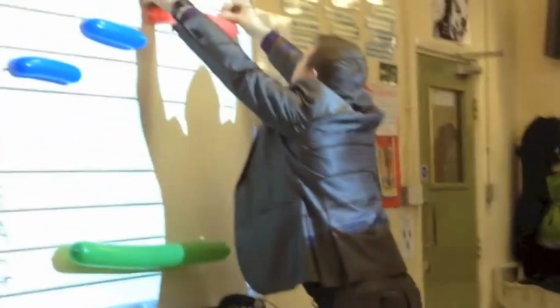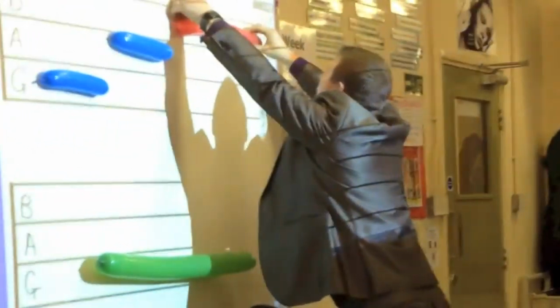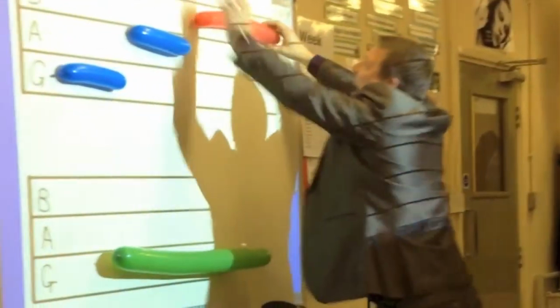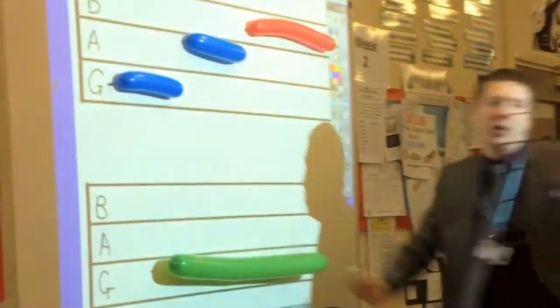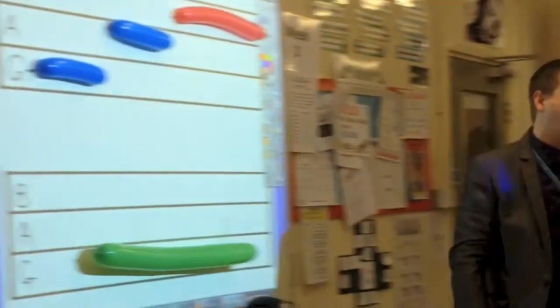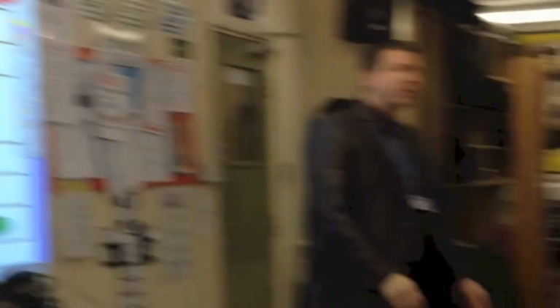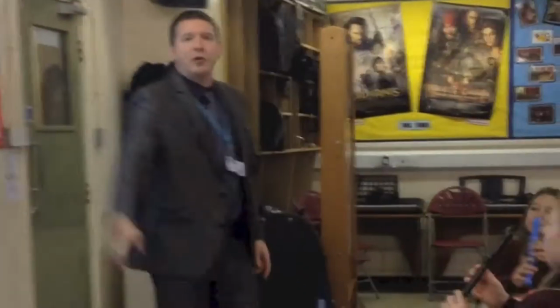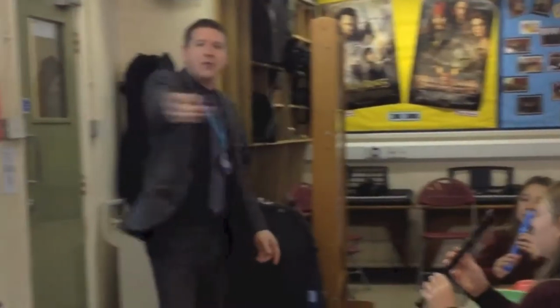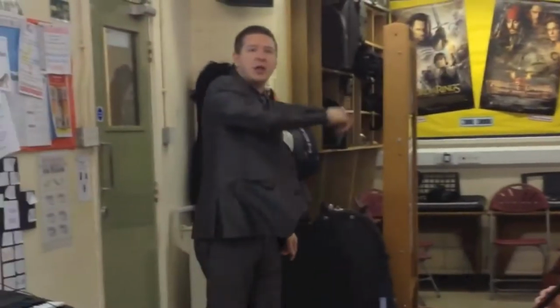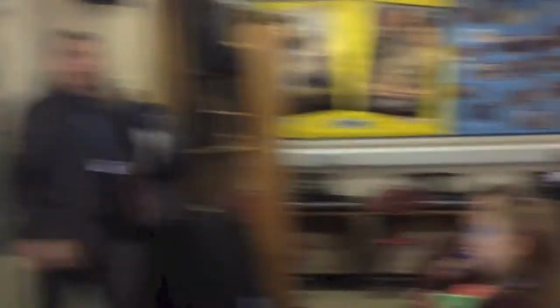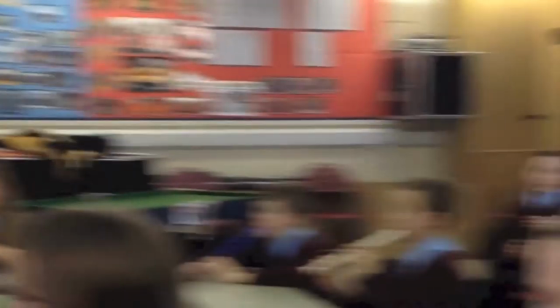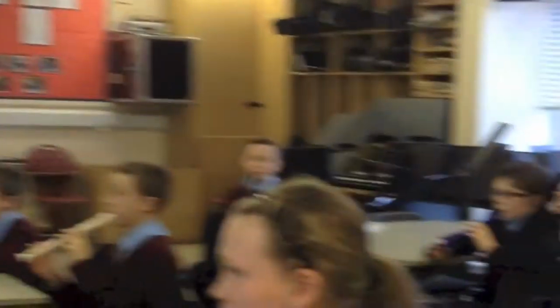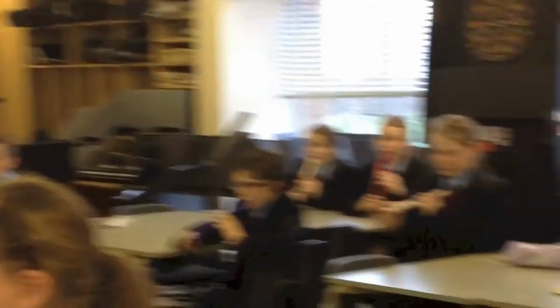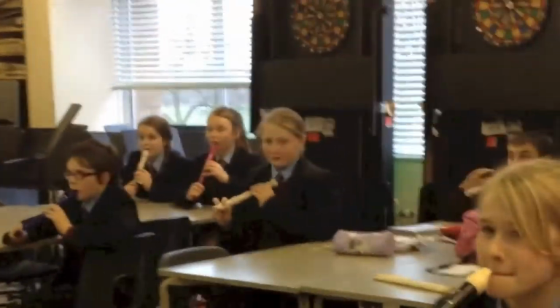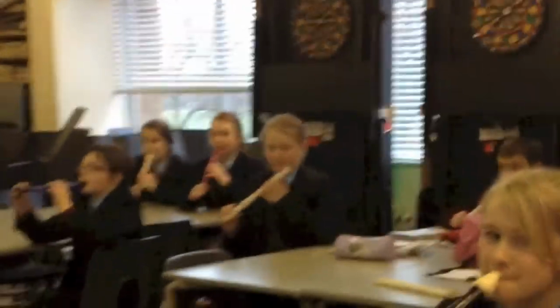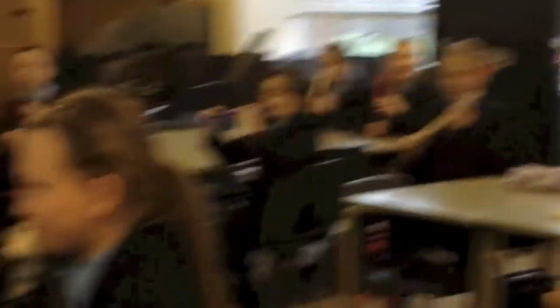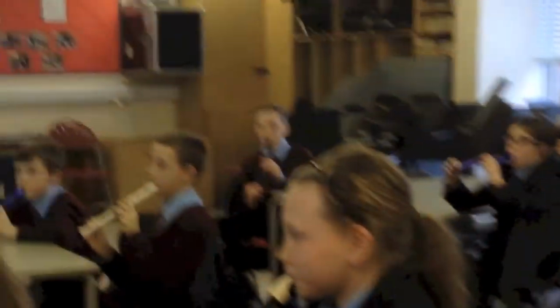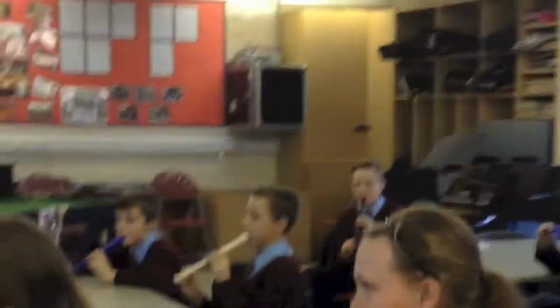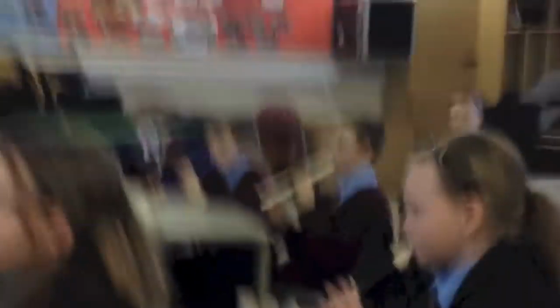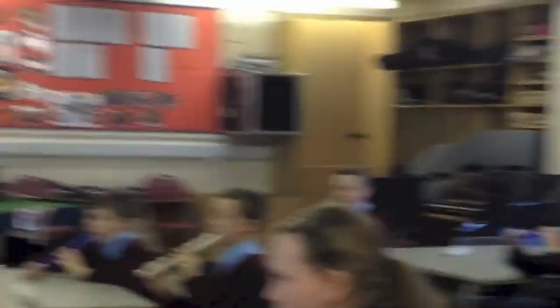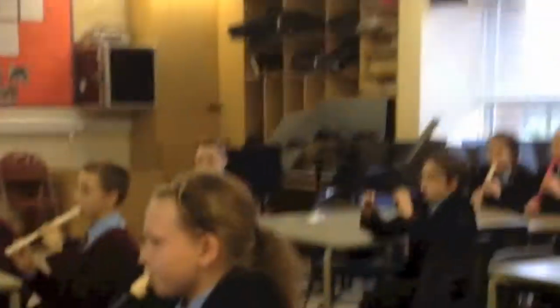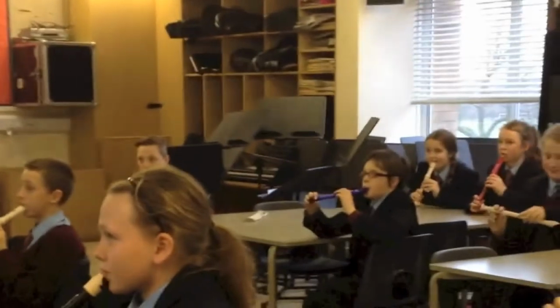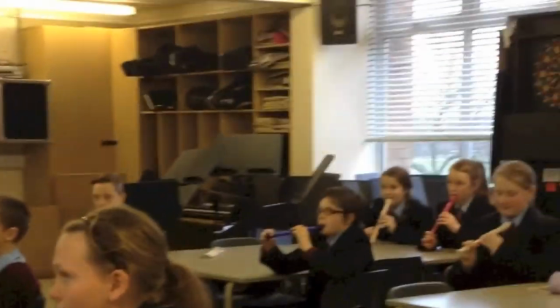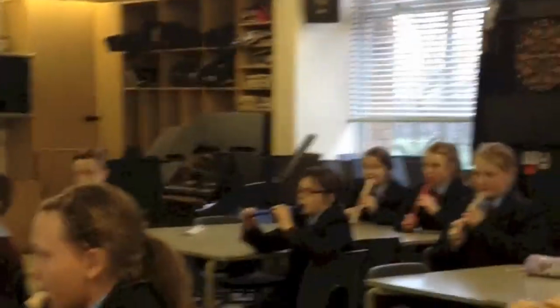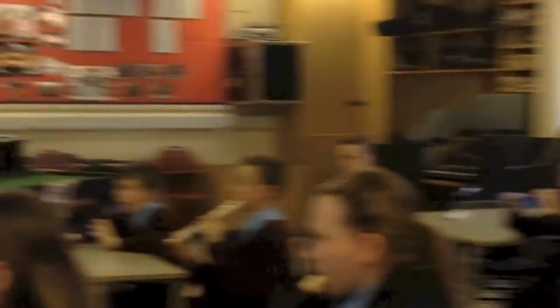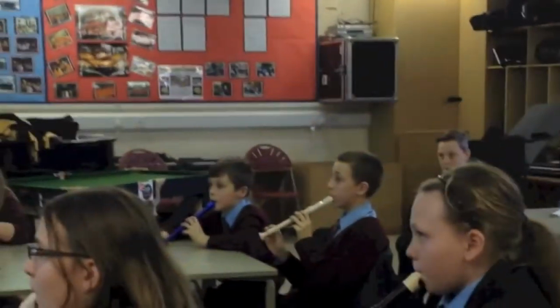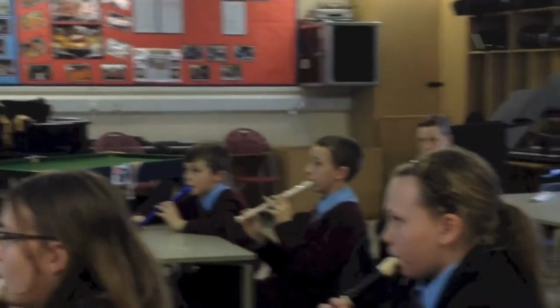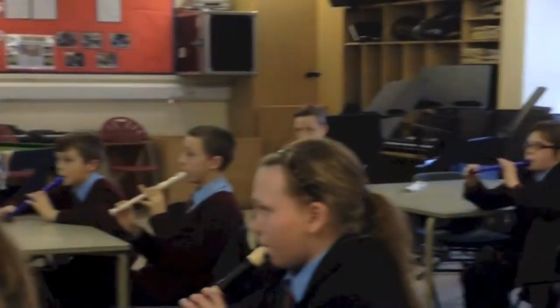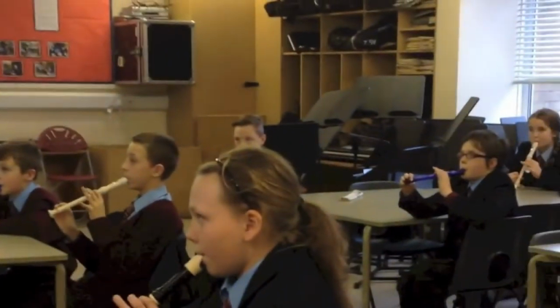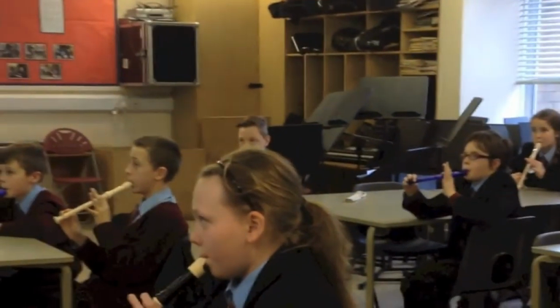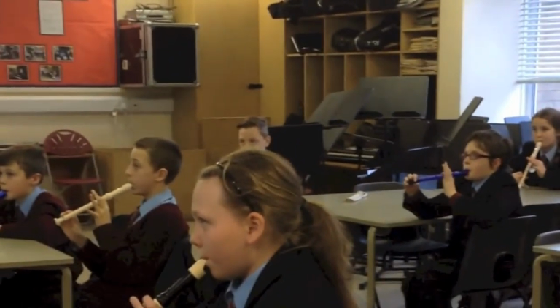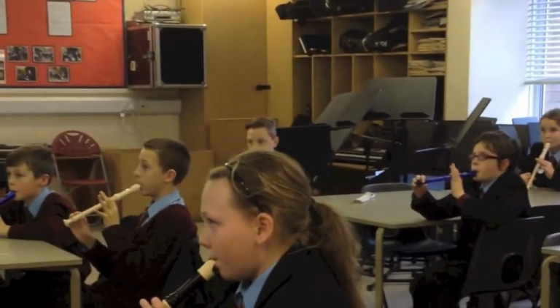Here we go then. Right, recorders up. Have a look at everybody, see if everyone plays it right. We're going to go for it. Here we go. One, two, three, four. Stop. That was amazing.